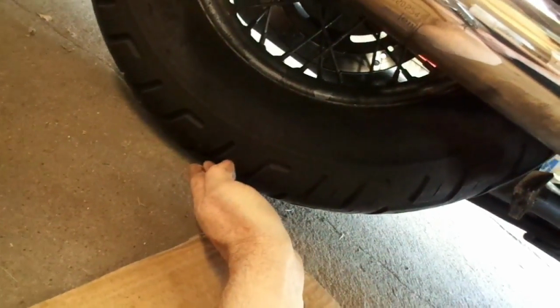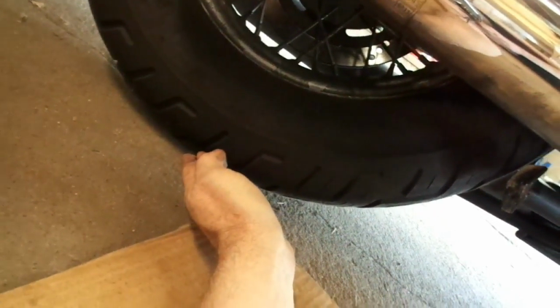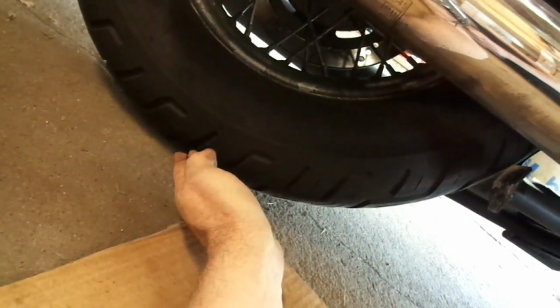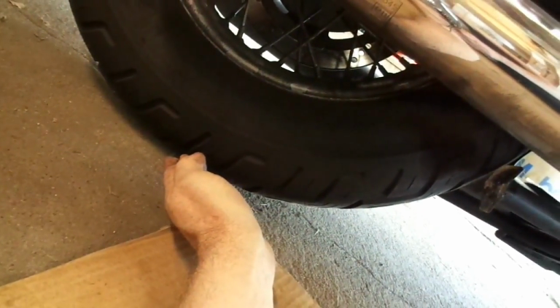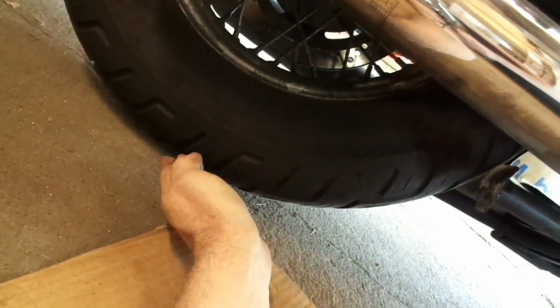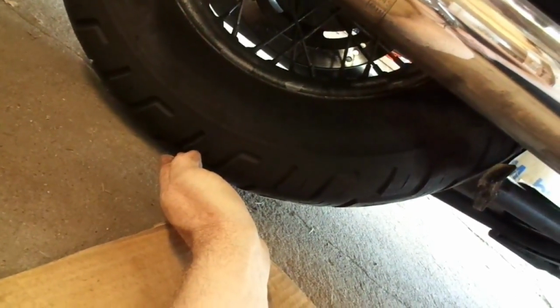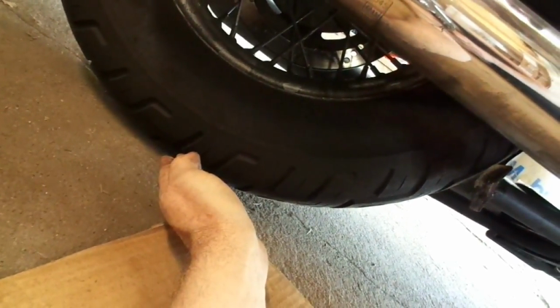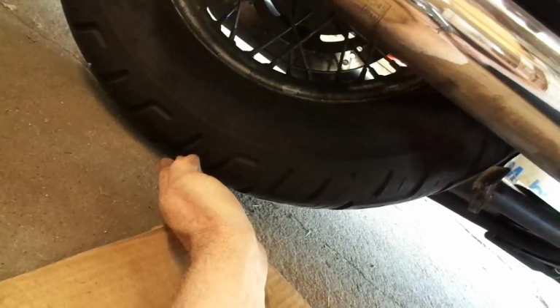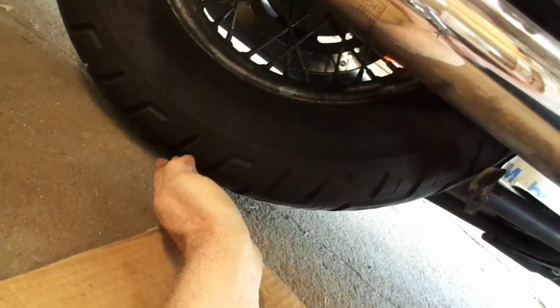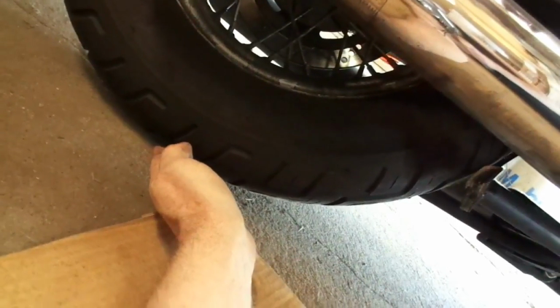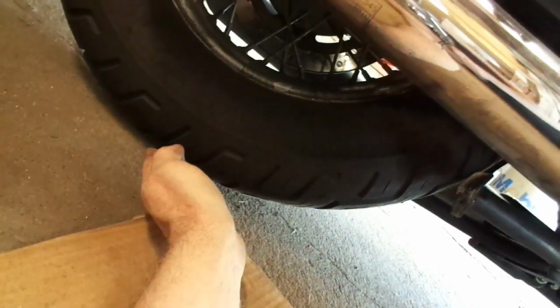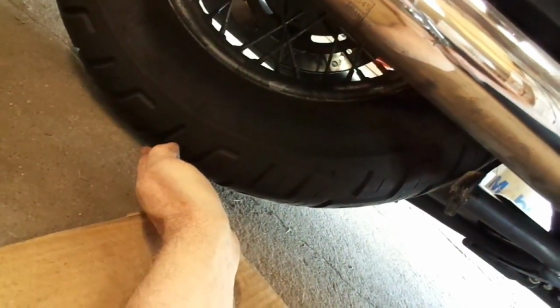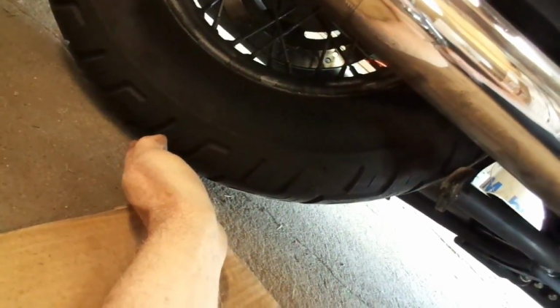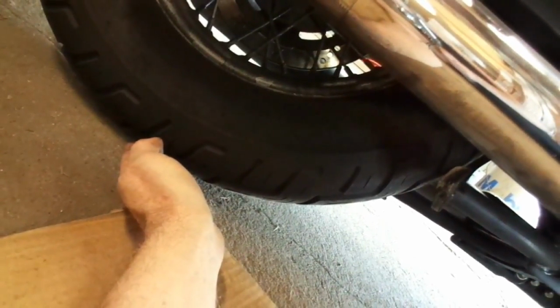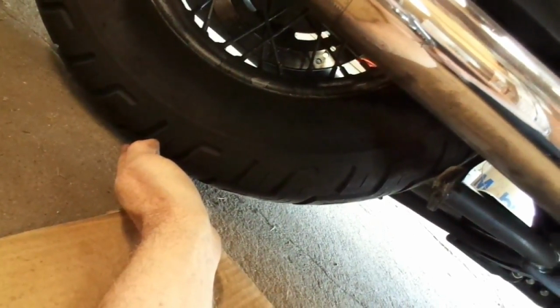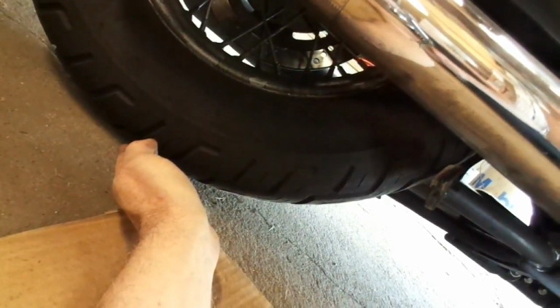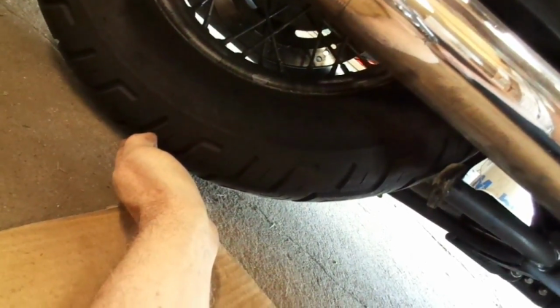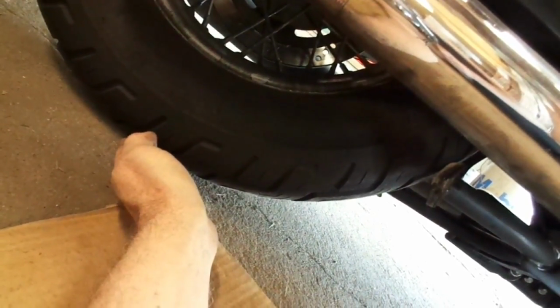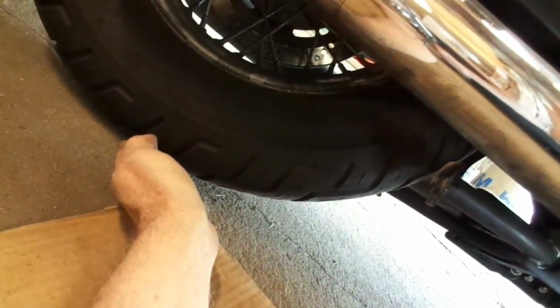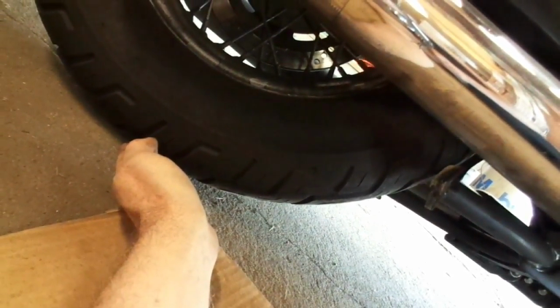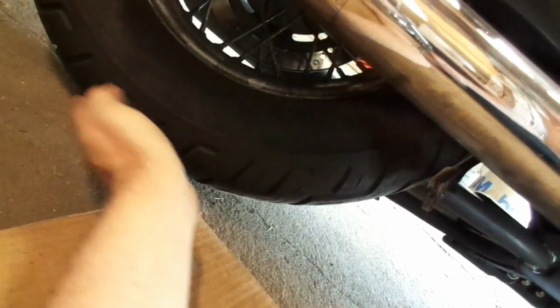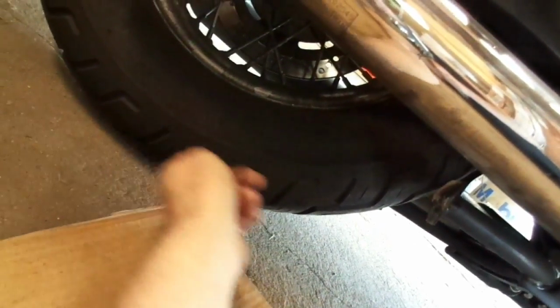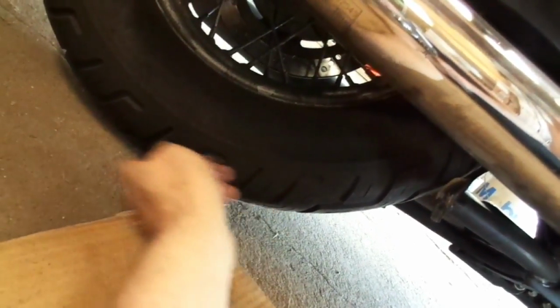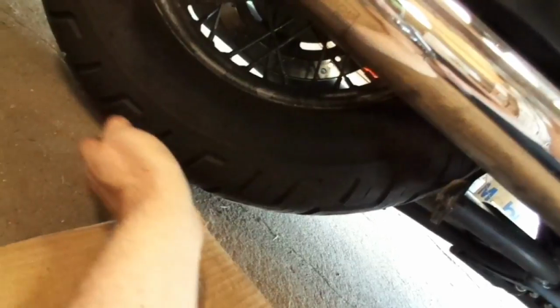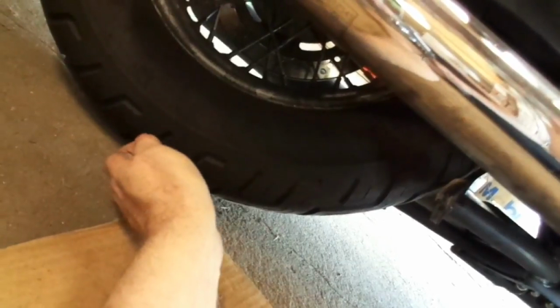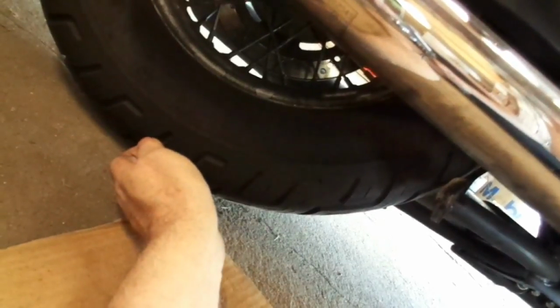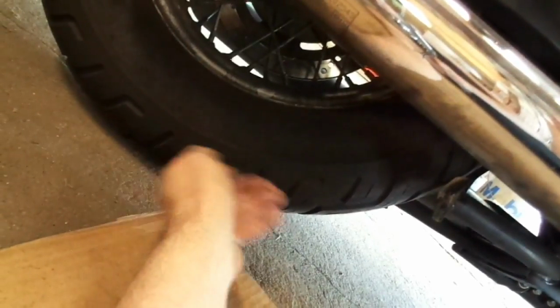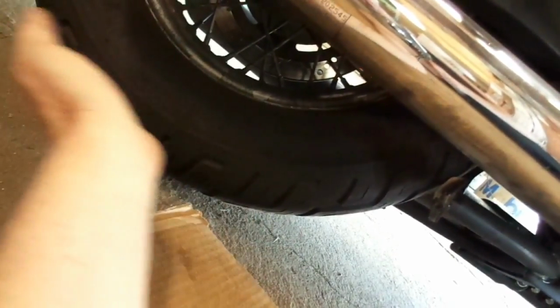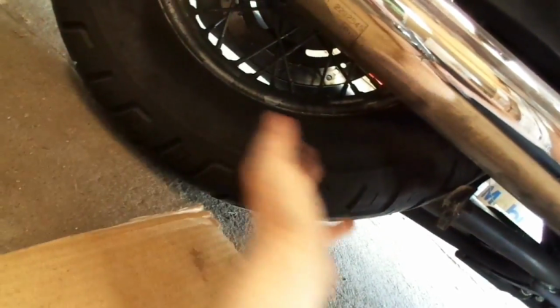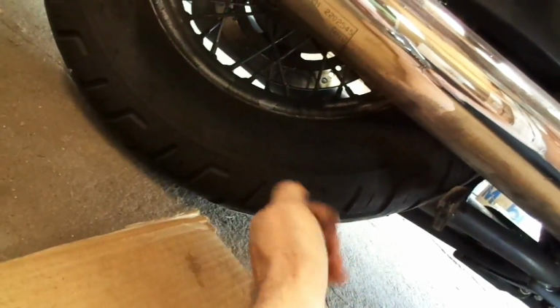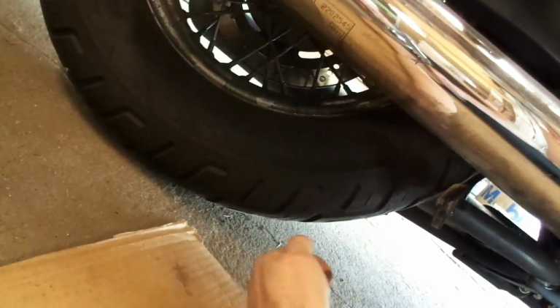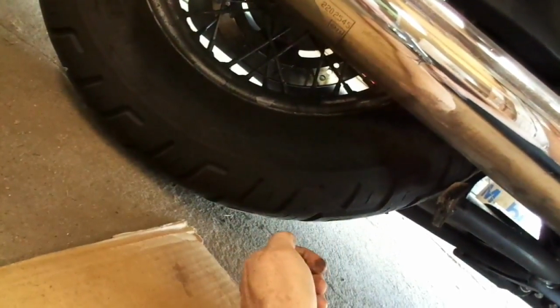But by raising this tire — and this was a suggestion by my friend Tom, NavyThomas8, check out his channel, NavyThomas8 on YouTube — he said just put a 2x4 underneath it. In other words, roll it up on a 2x4.